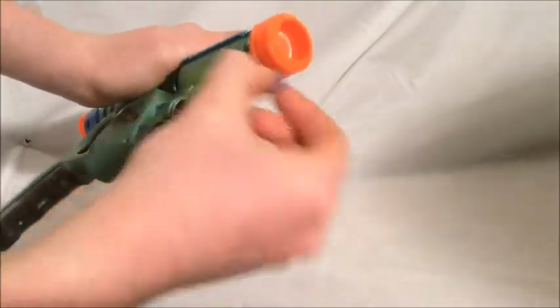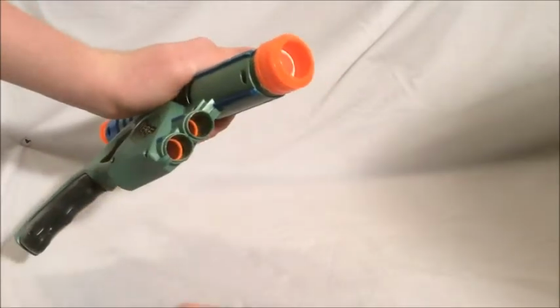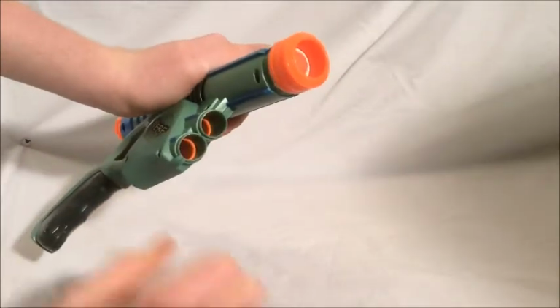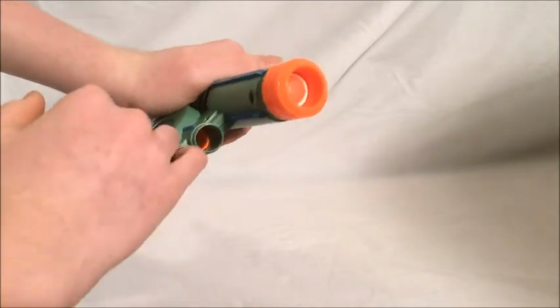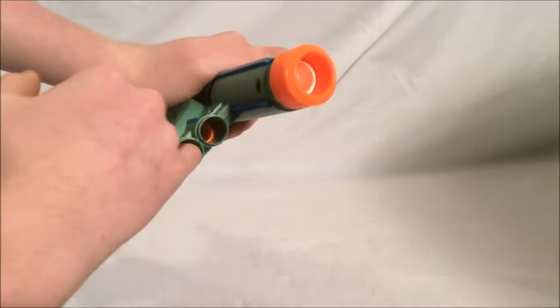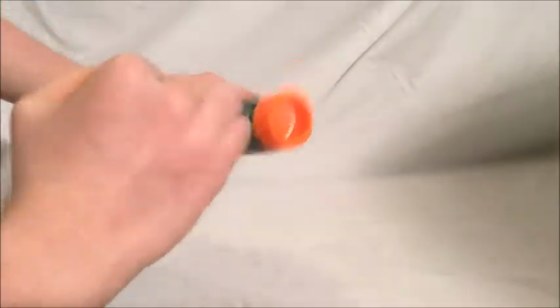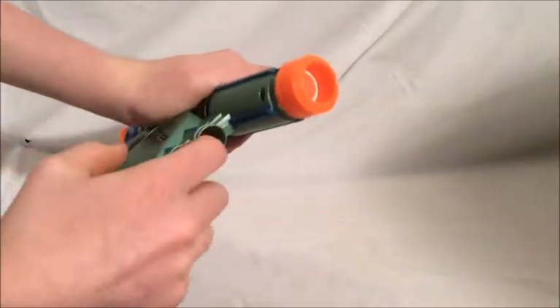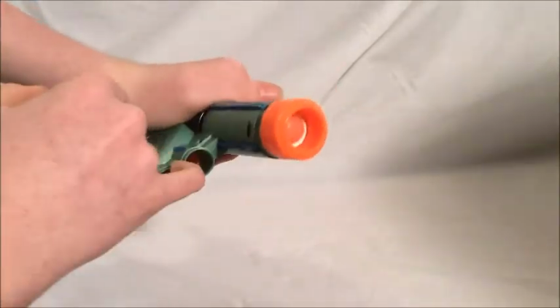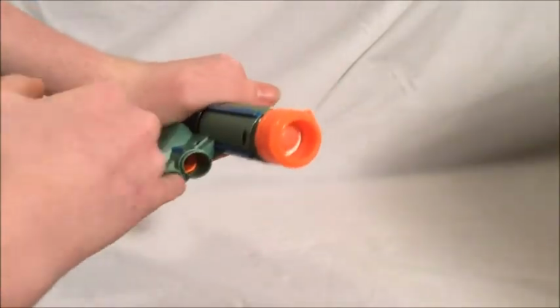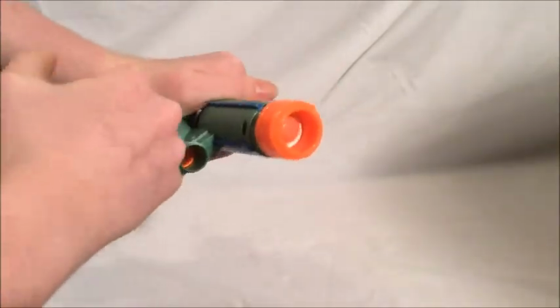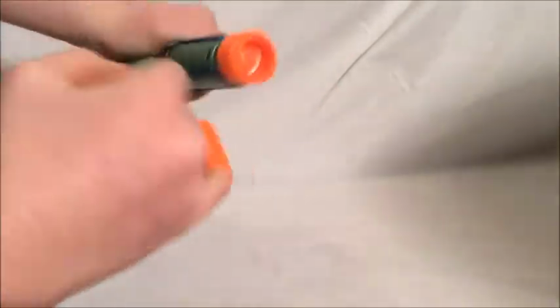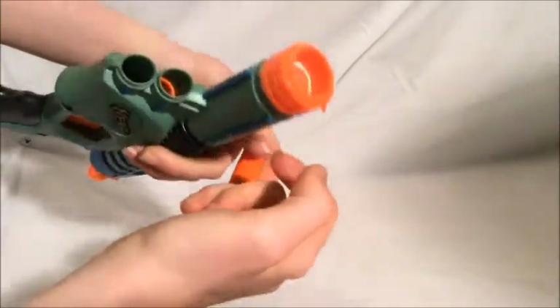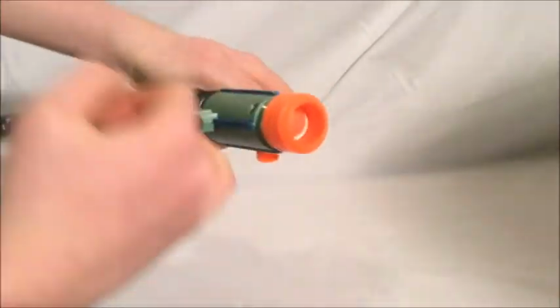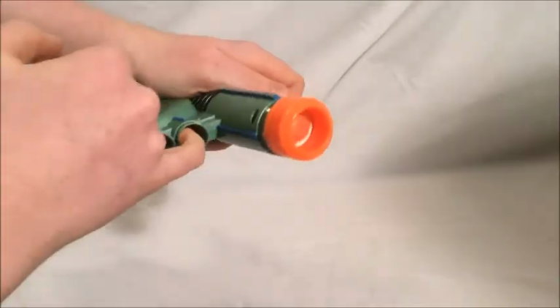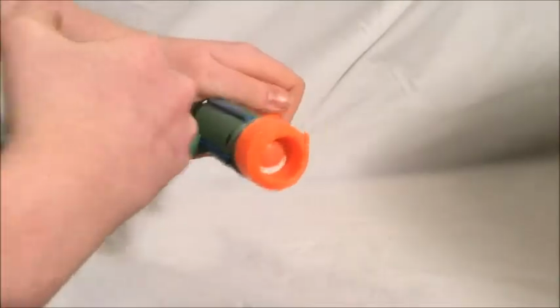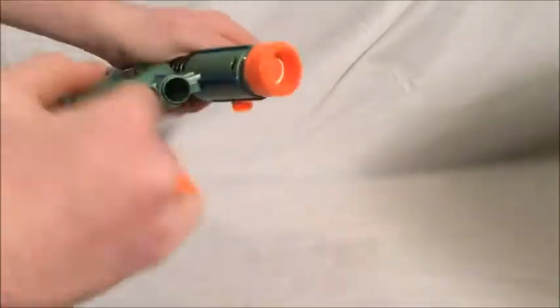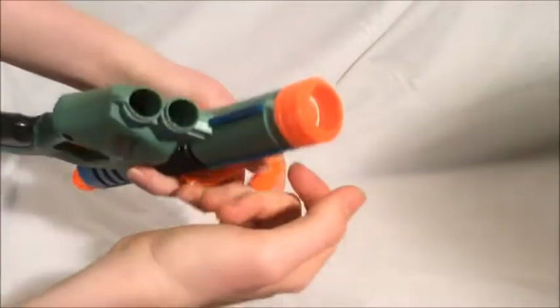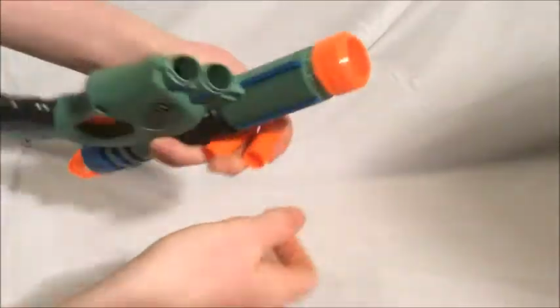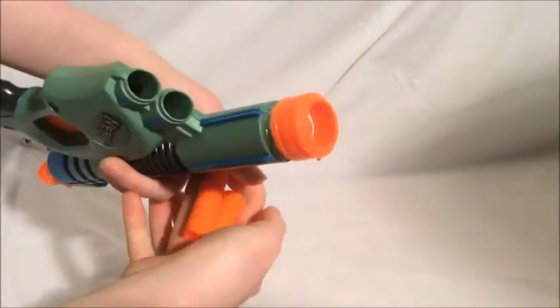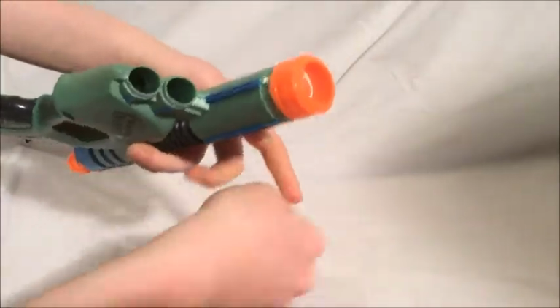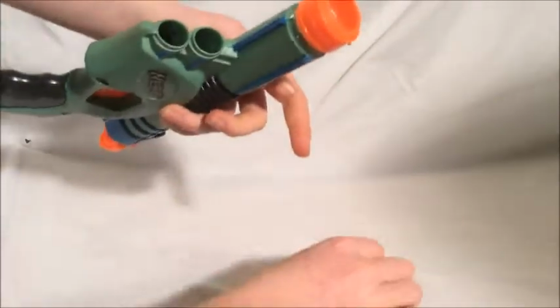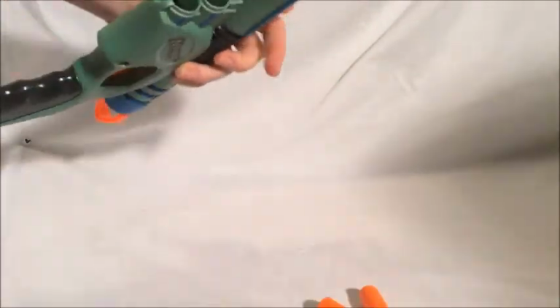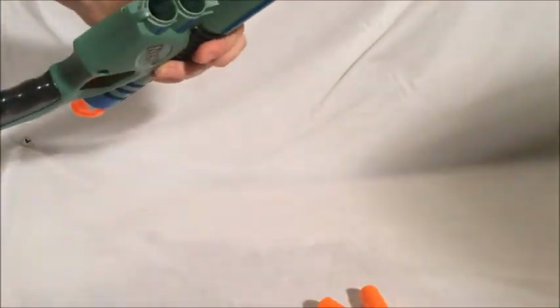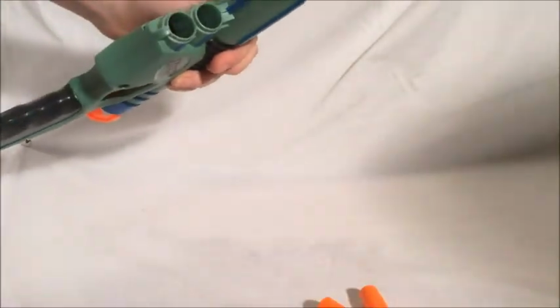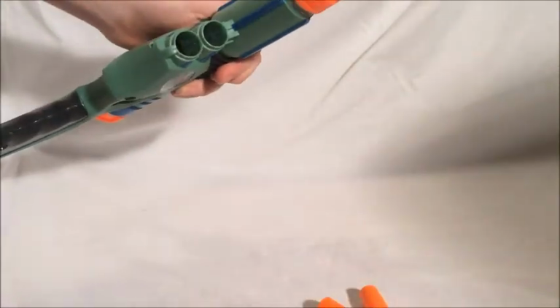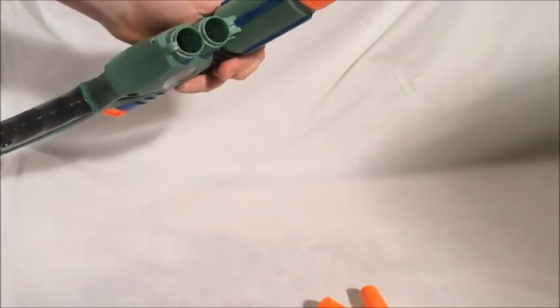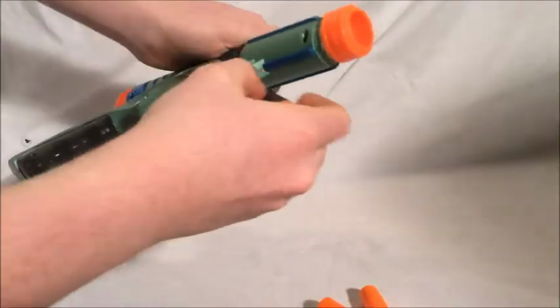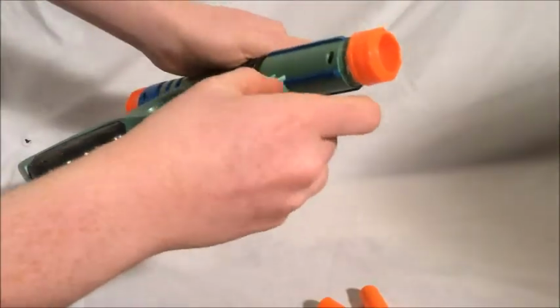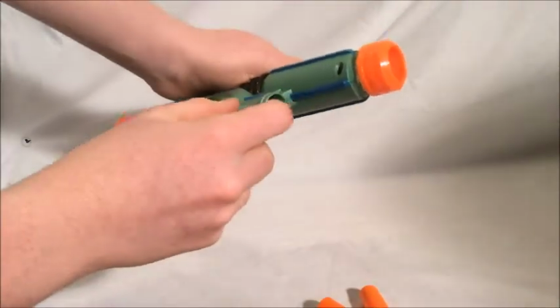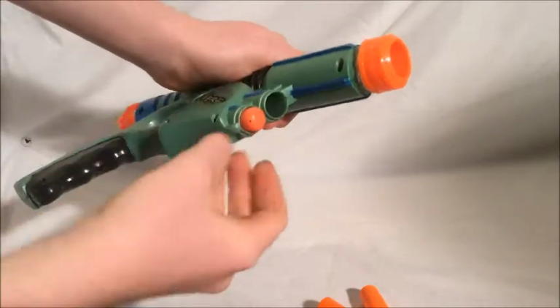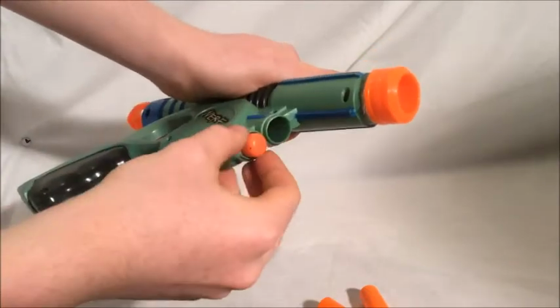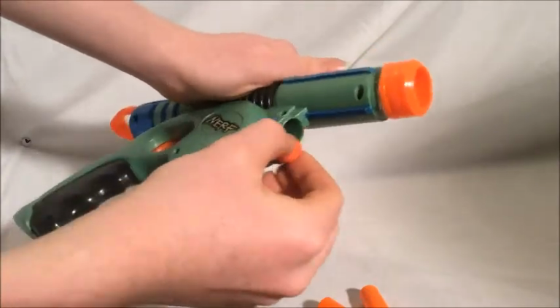Additionally, we have adapters in the Dart Storage, made from the barrels of a broken disruptor. And if you take them out, the Dart Storage can still take Ultra Darts.